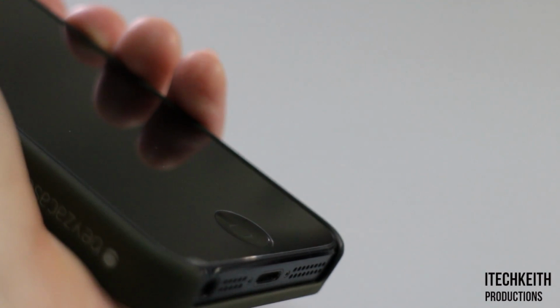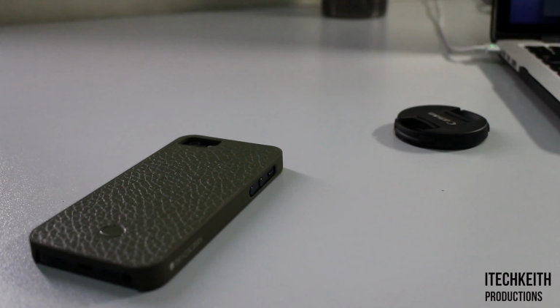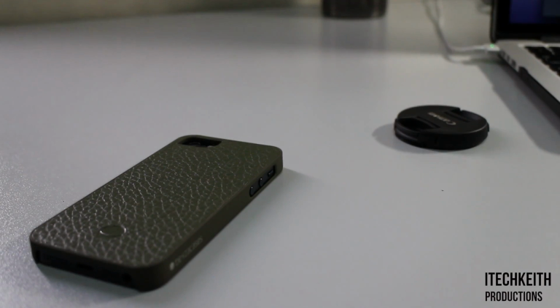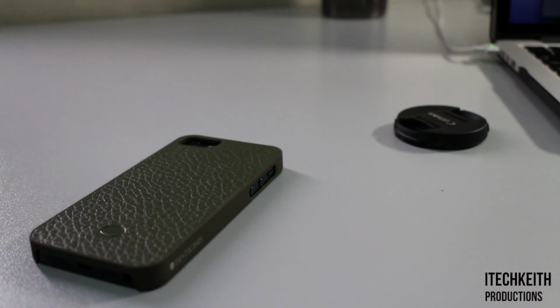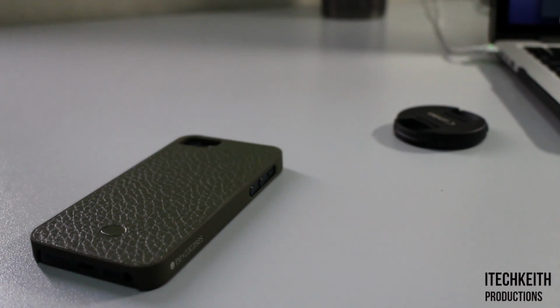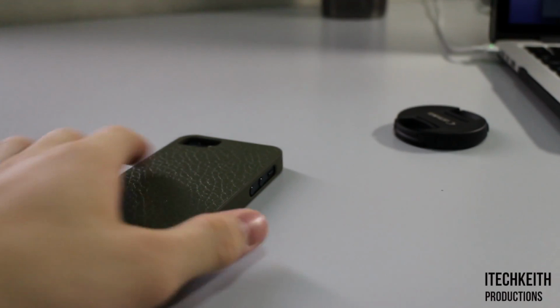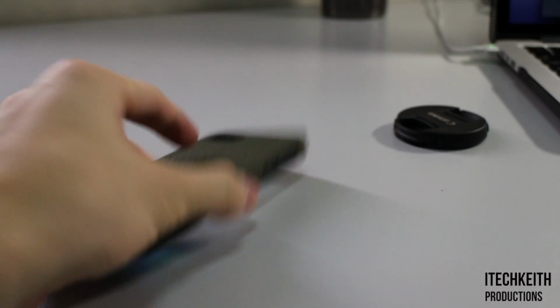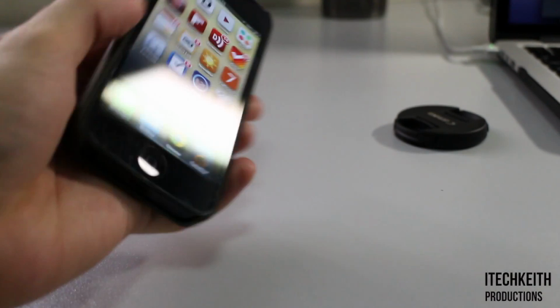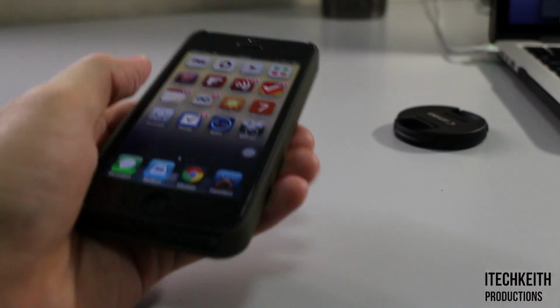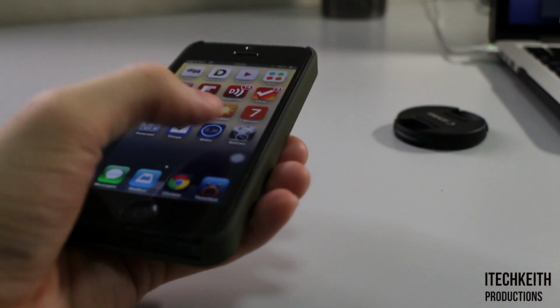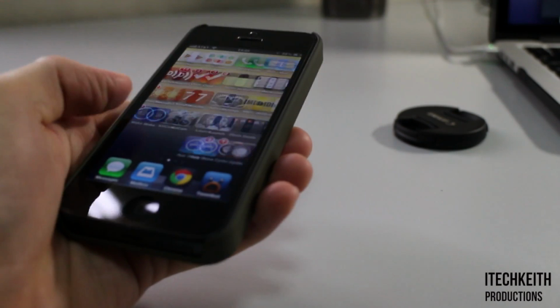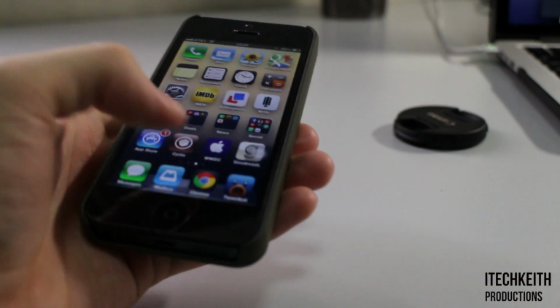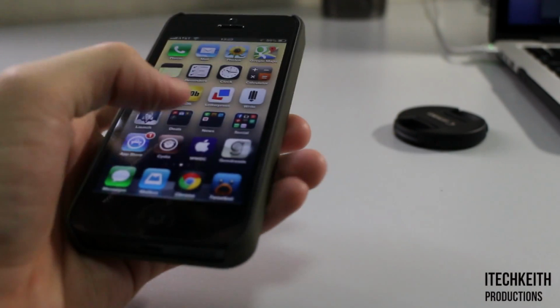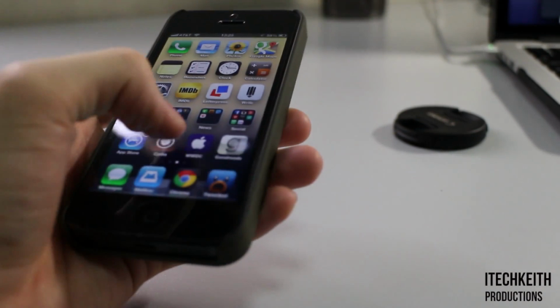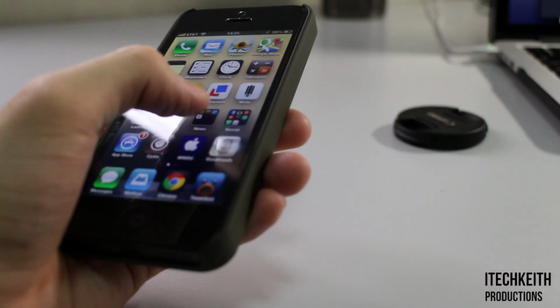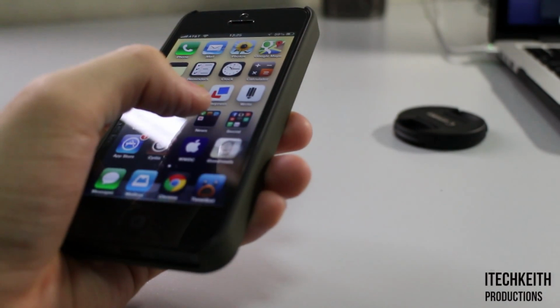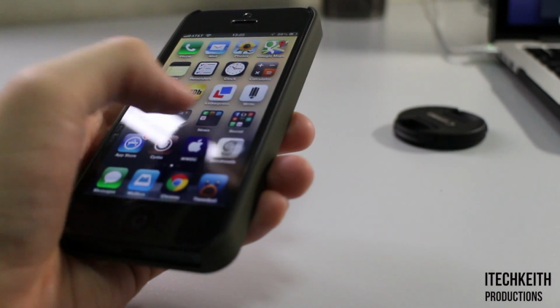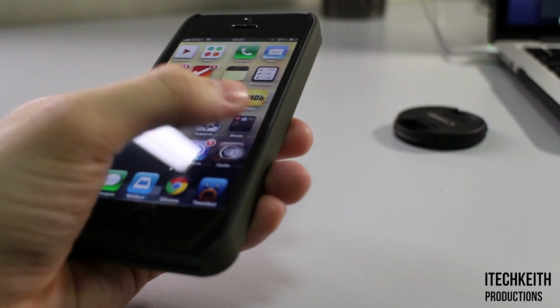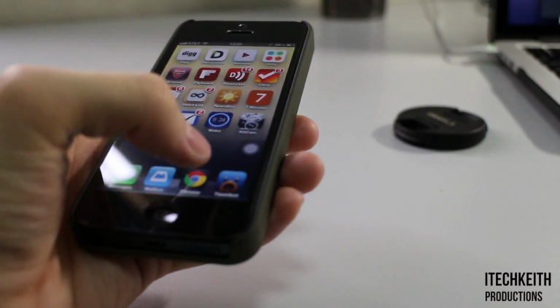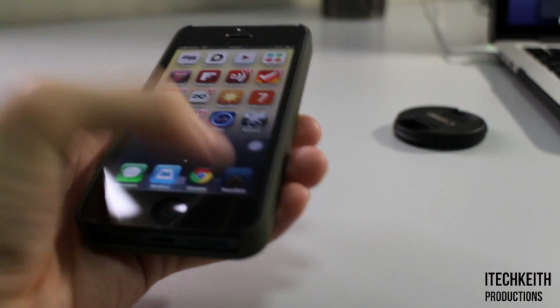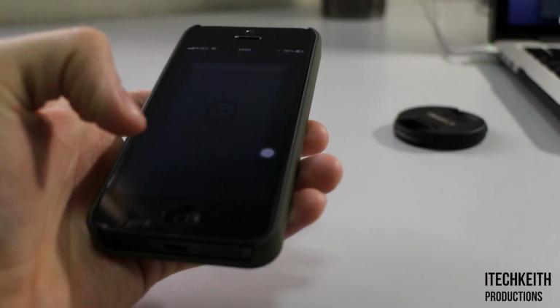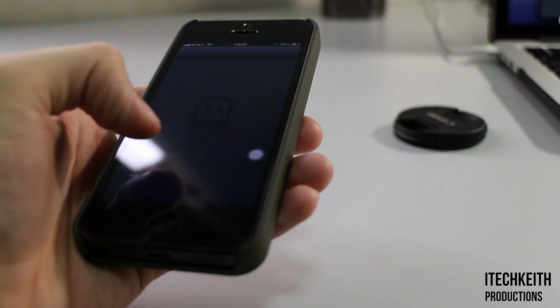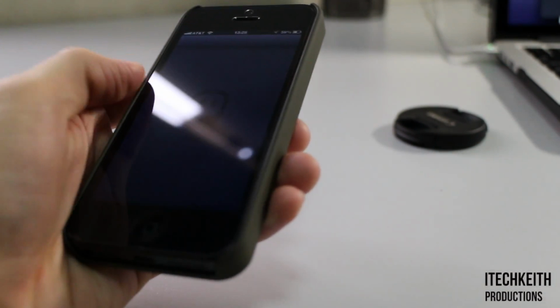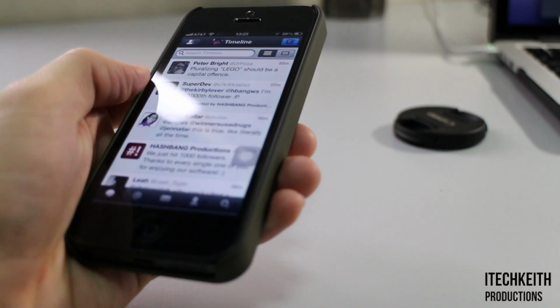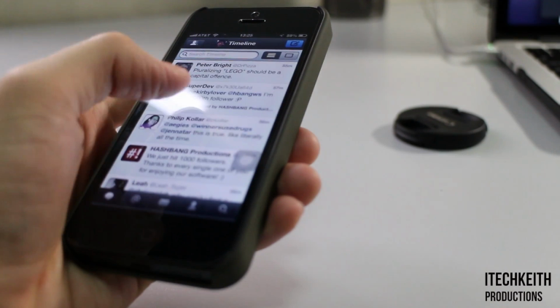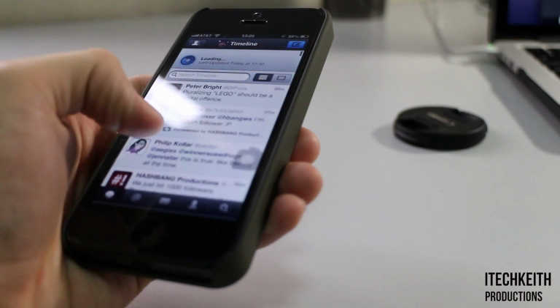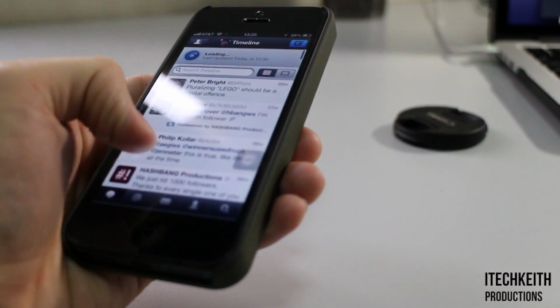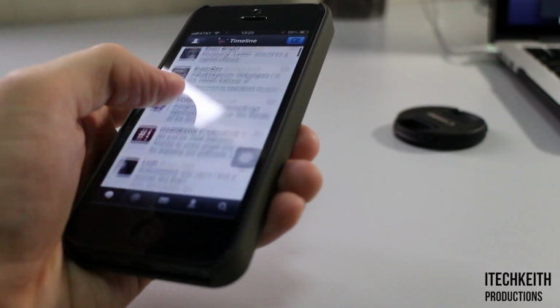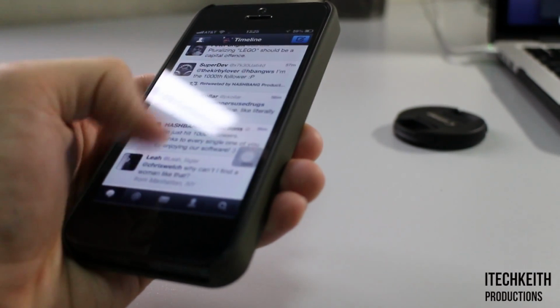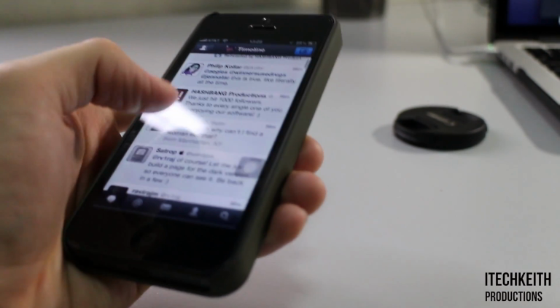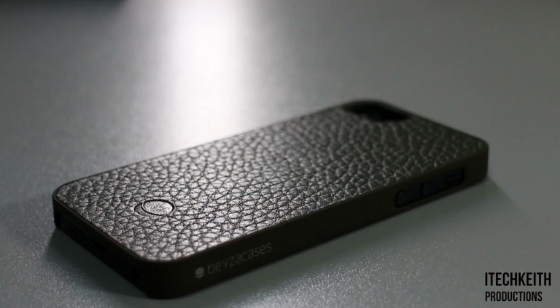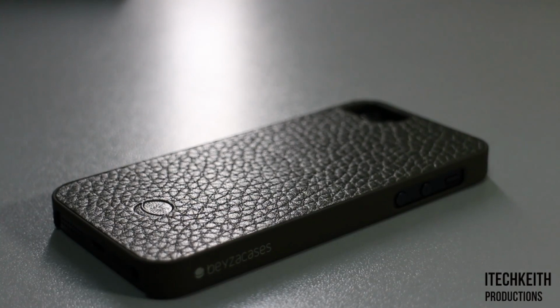Overall, this case is undoubtedly the epitome of cases when it comes to the level of comfort it provides. A soft touch finish all around and leather would definitely allow you to use your iPhone for extensive periods of time.